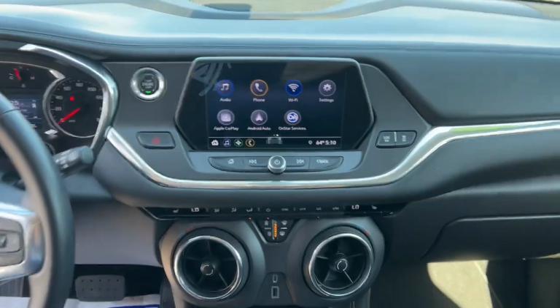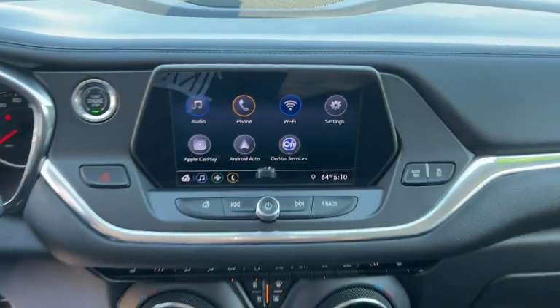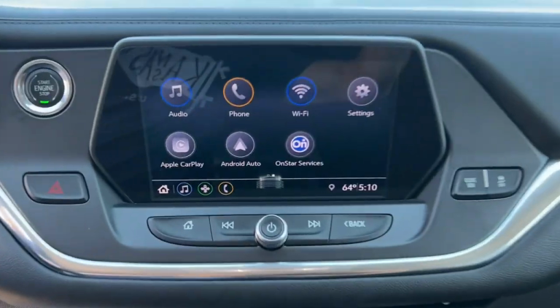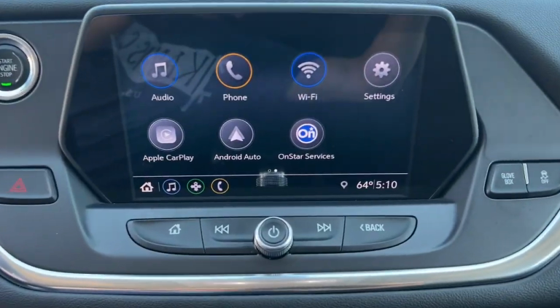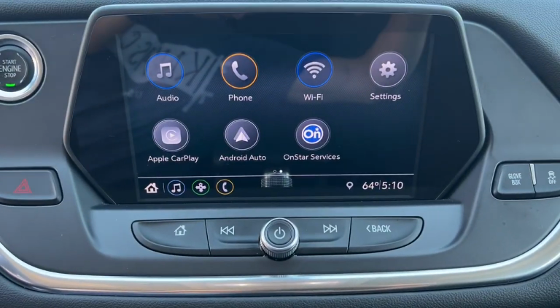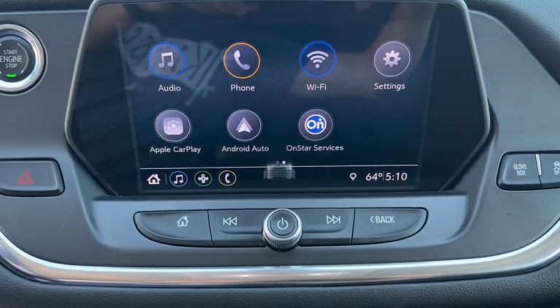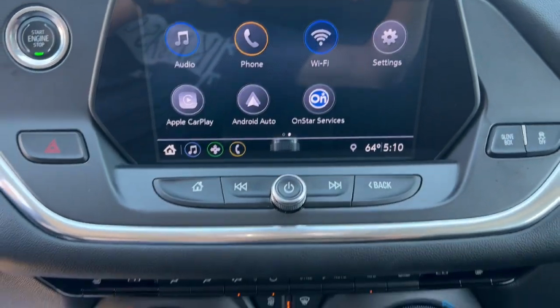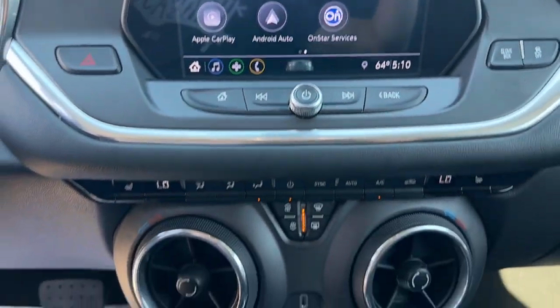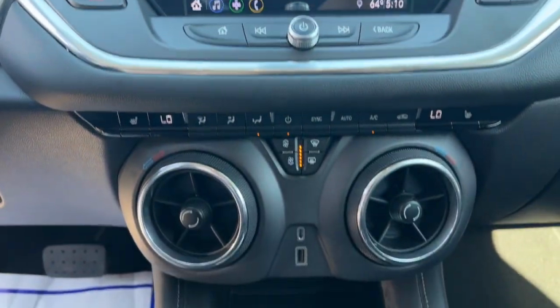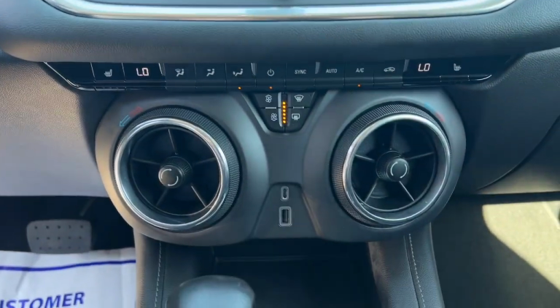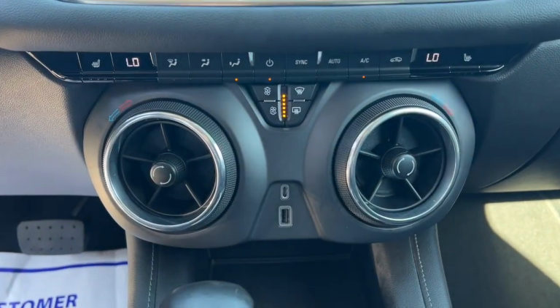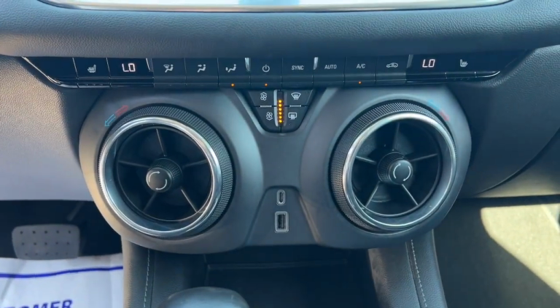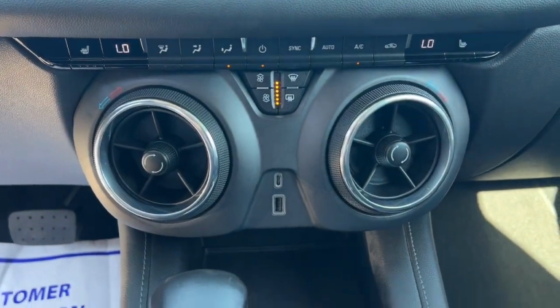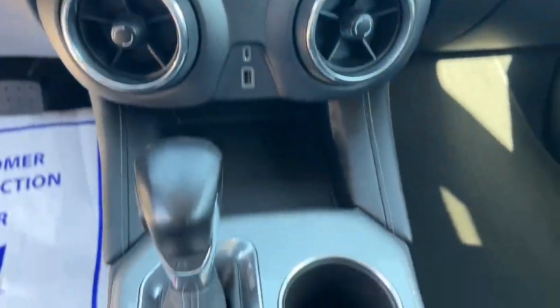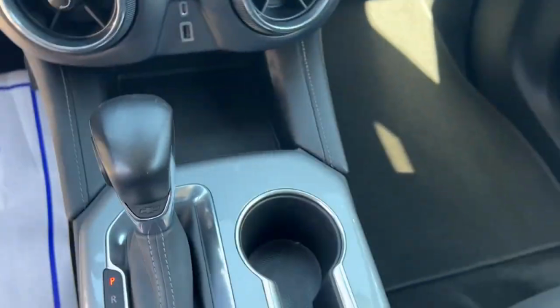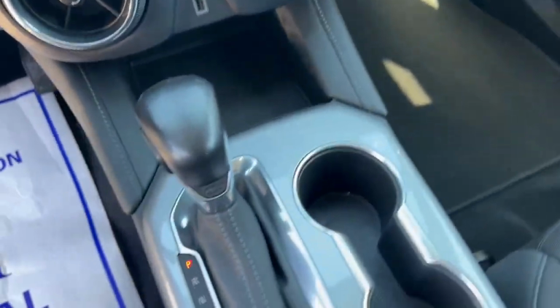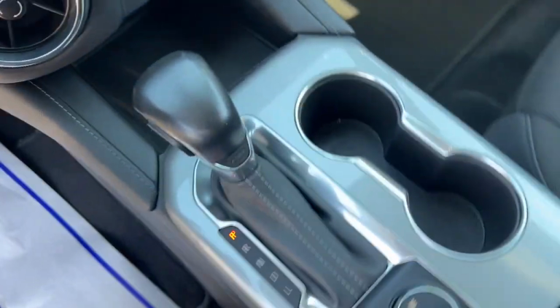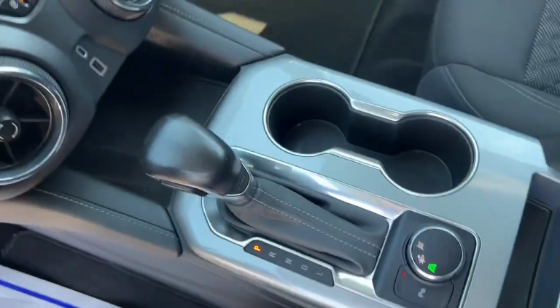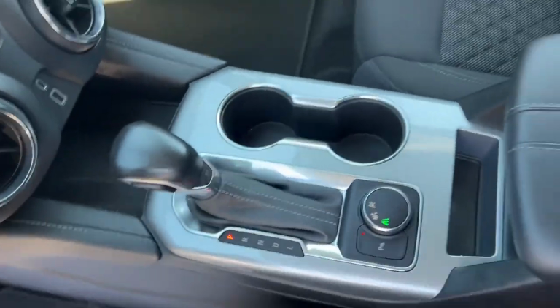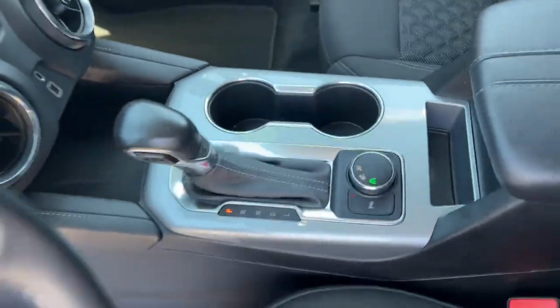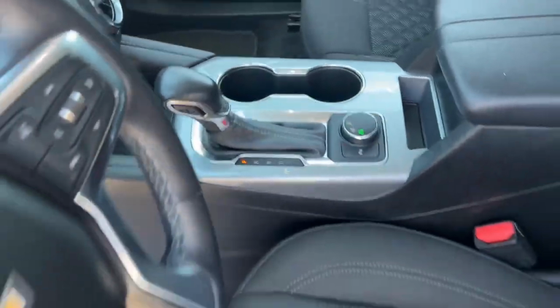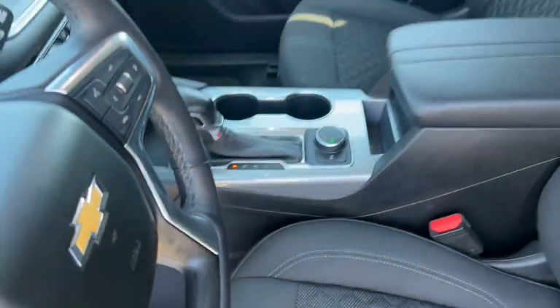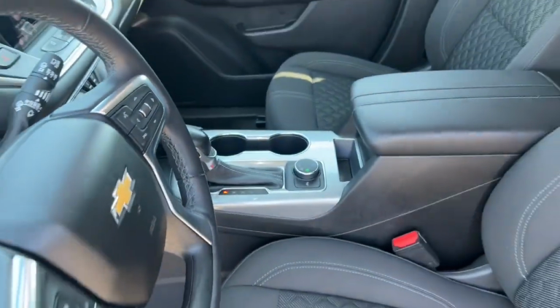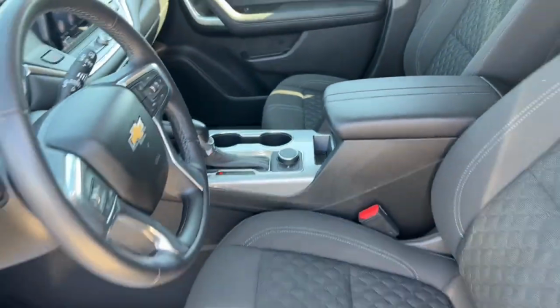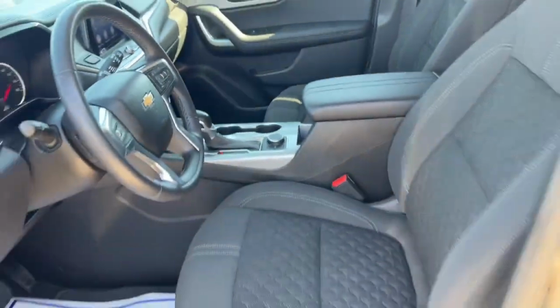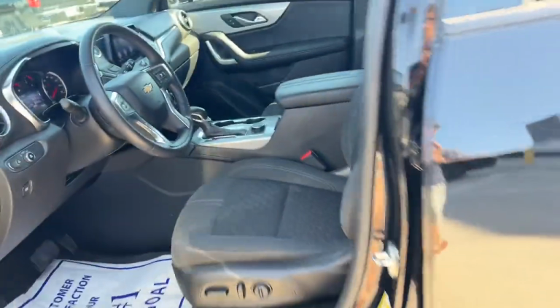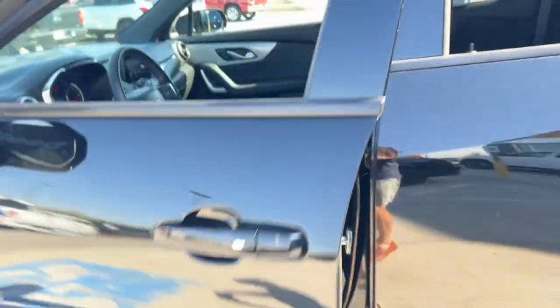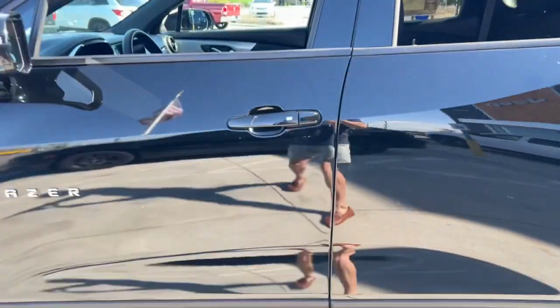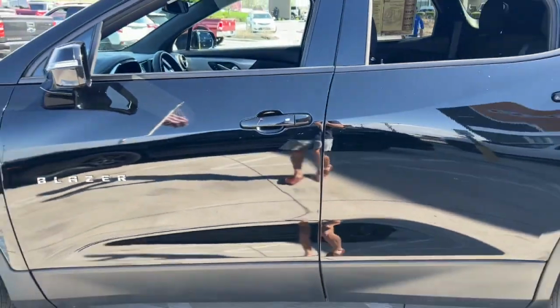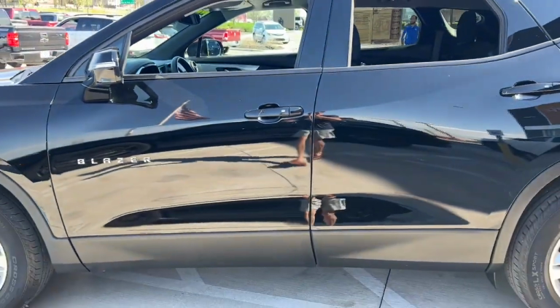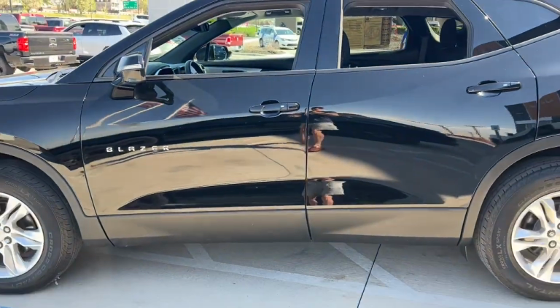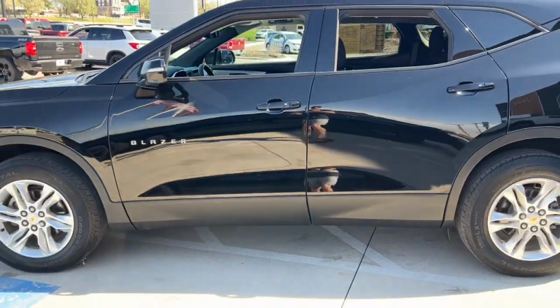Feel calm and confident in this well-equipped Blazer. Treat yourself to a test drive today. Our staff will toss you the keys and give you an outstanding customer experience.